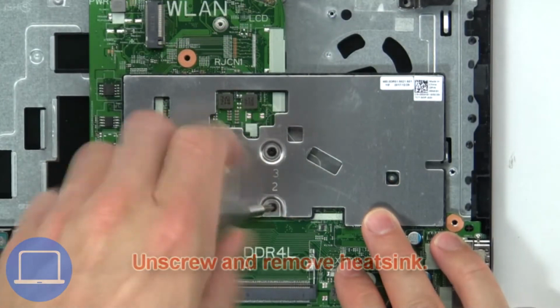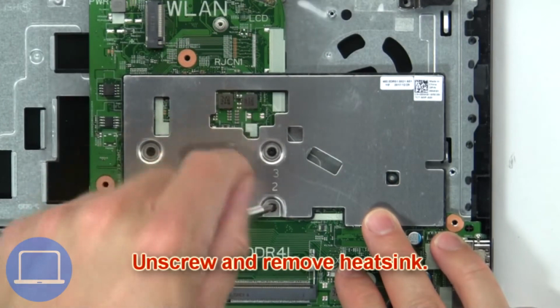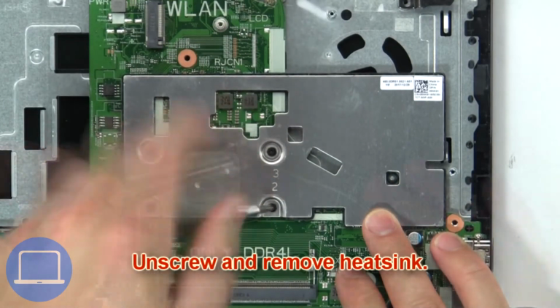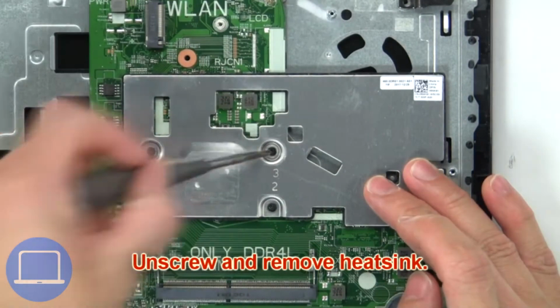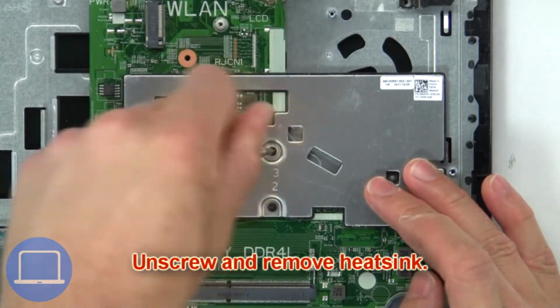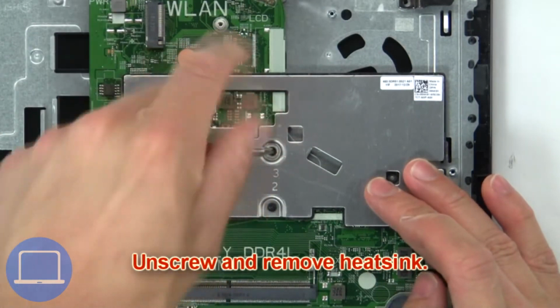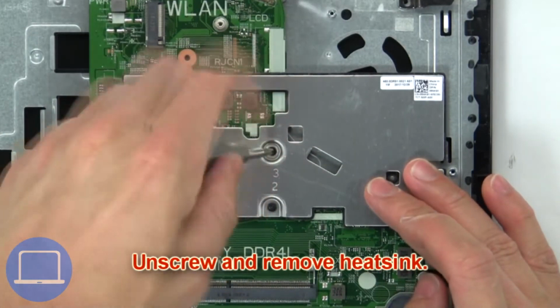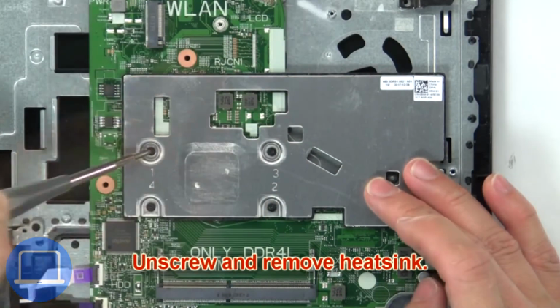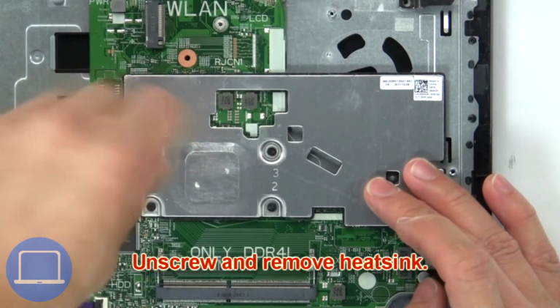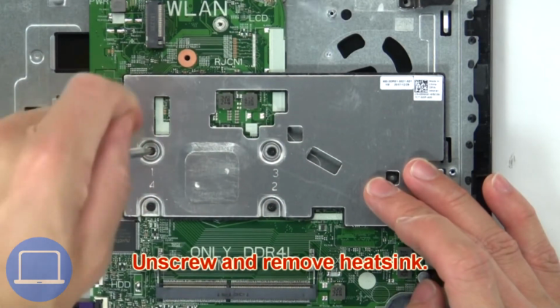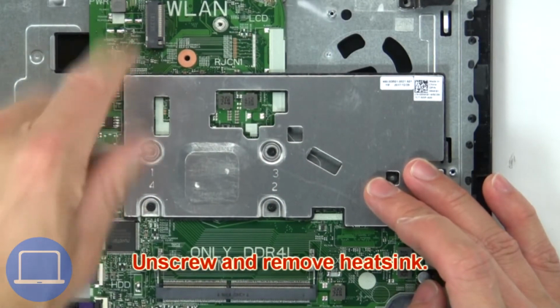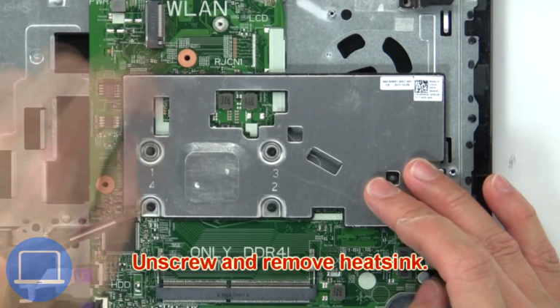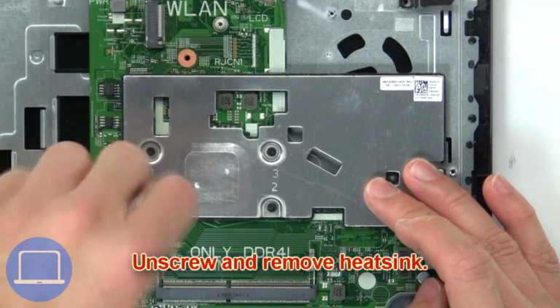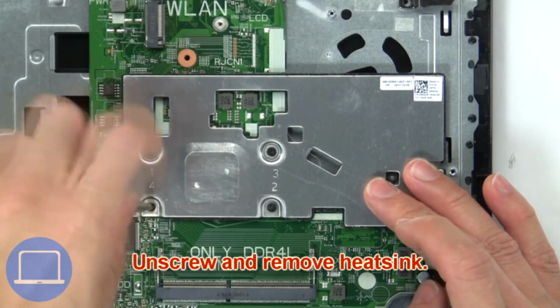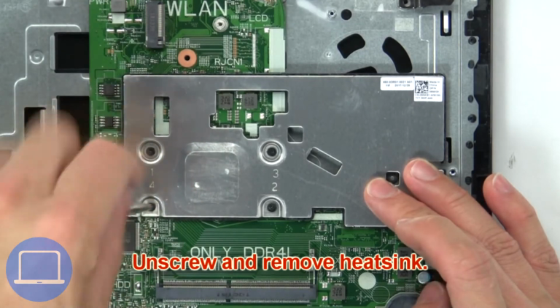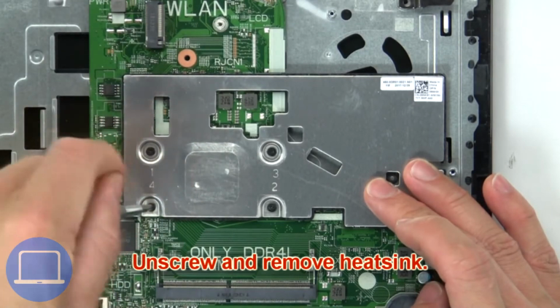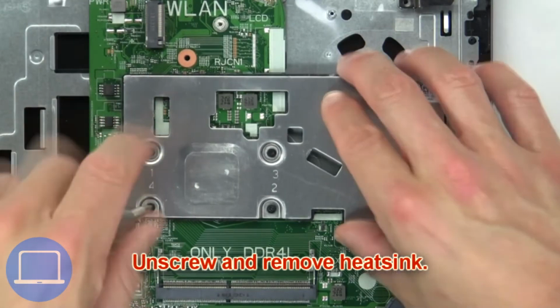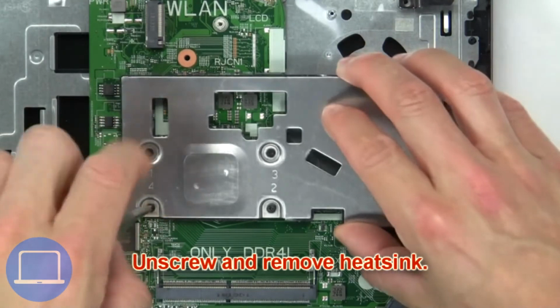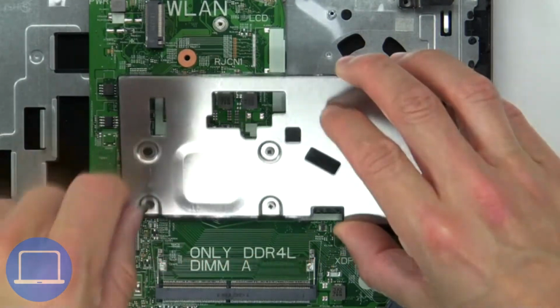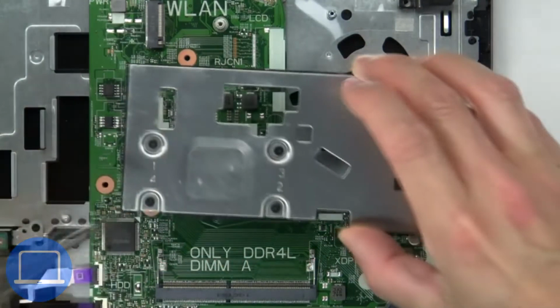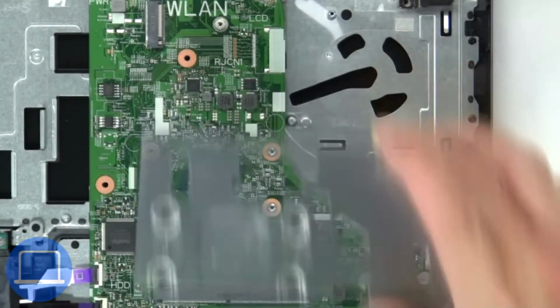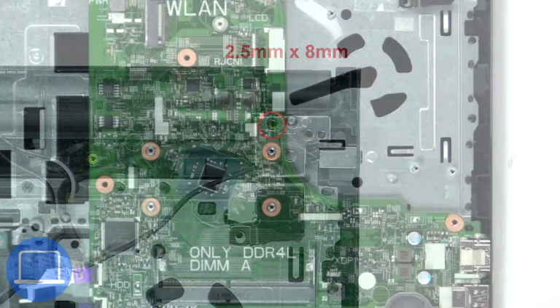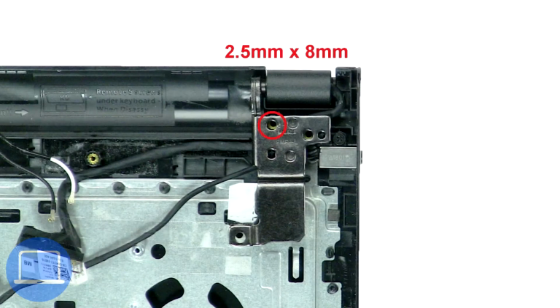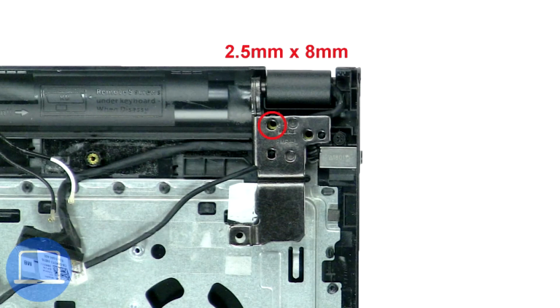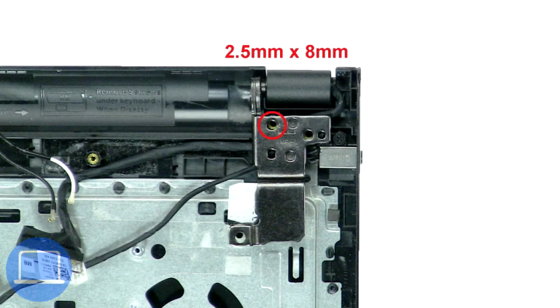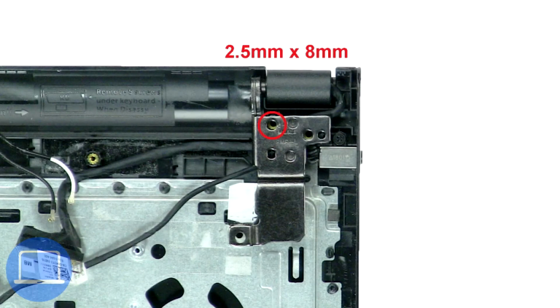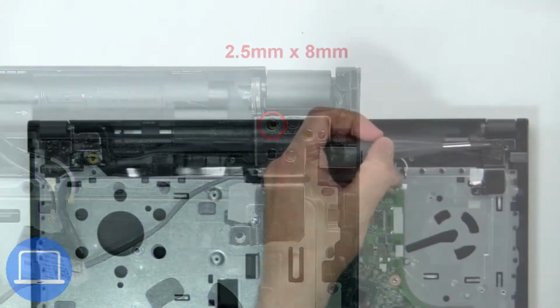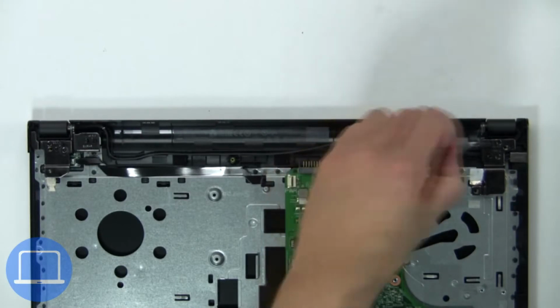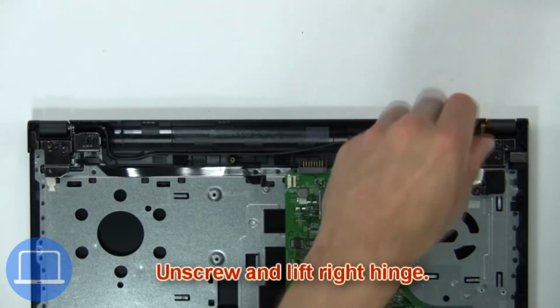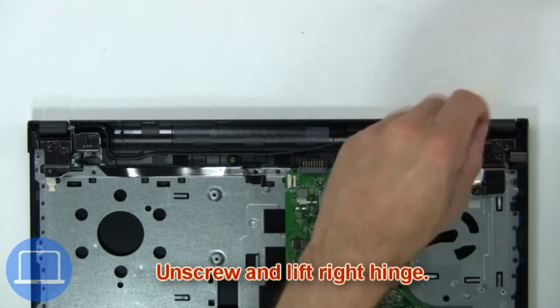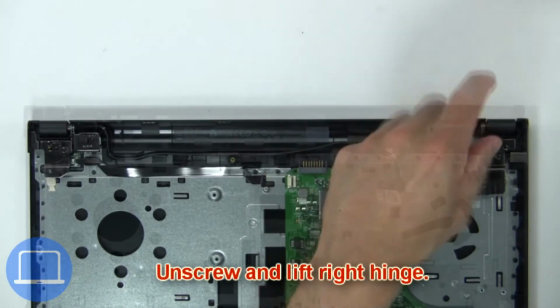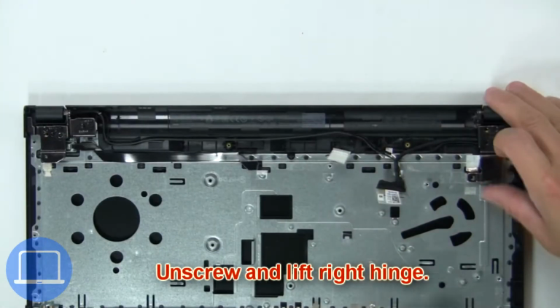Then unscrew and remove heat sink. Now unscrew and lift right hinge.